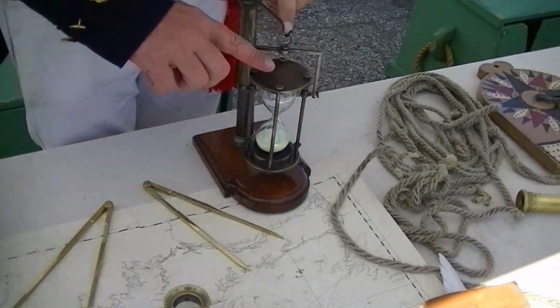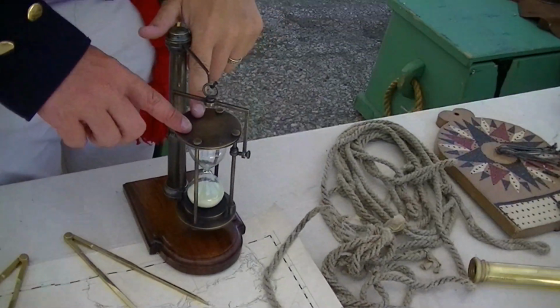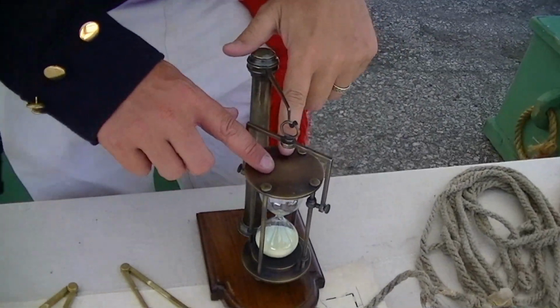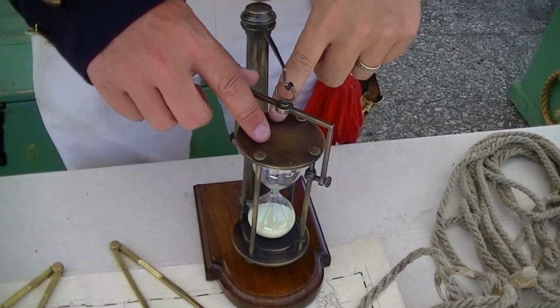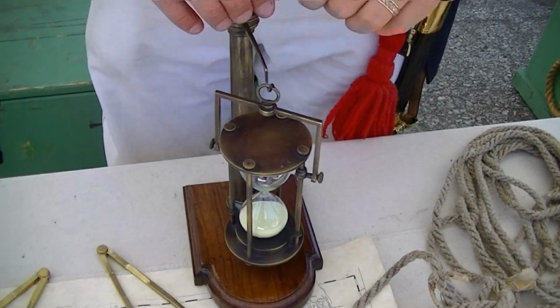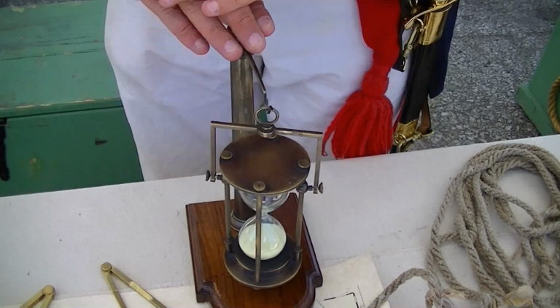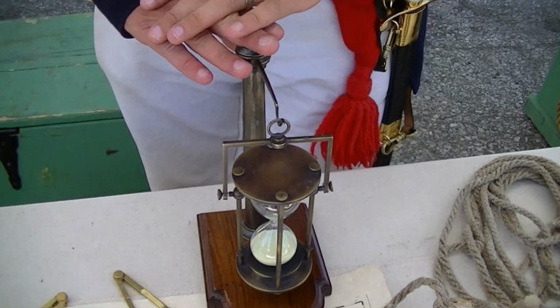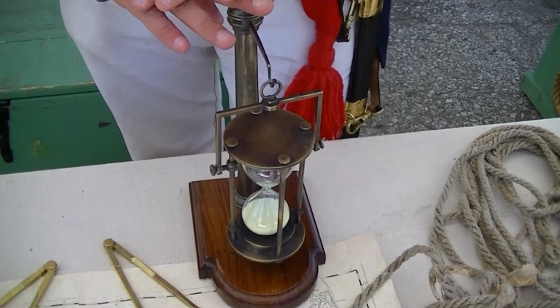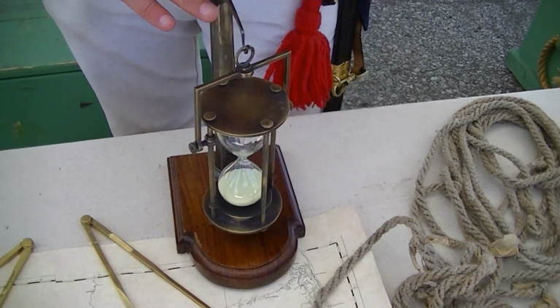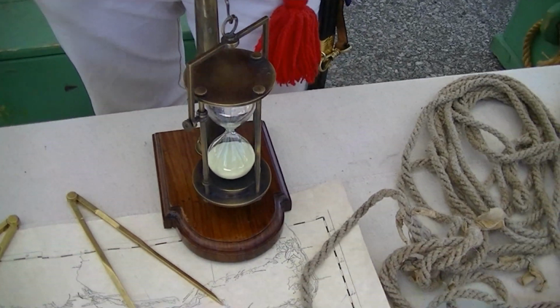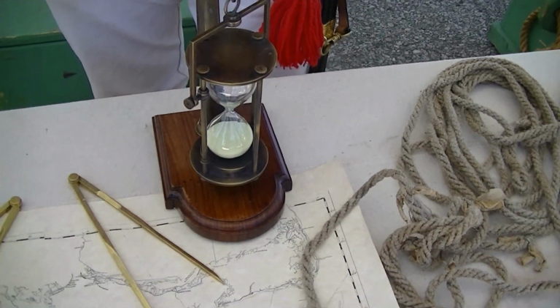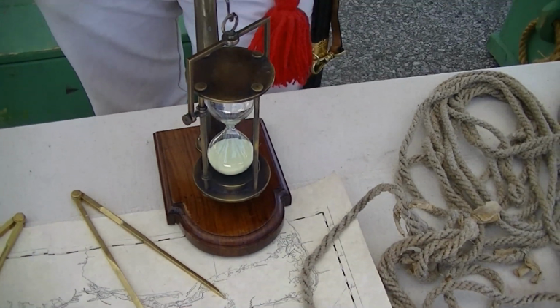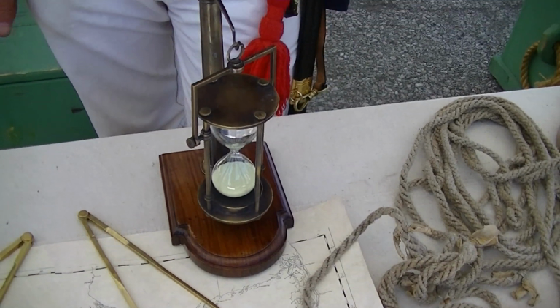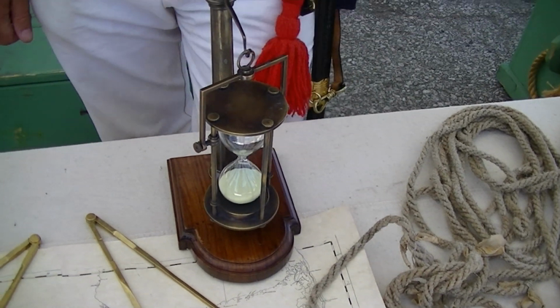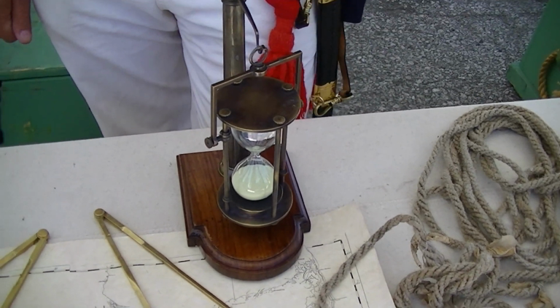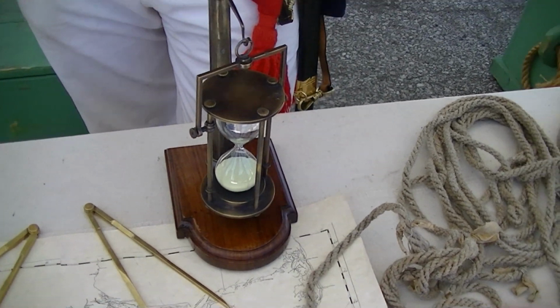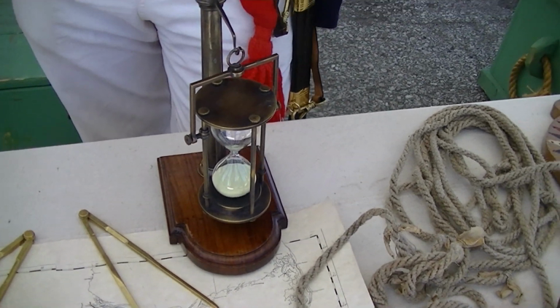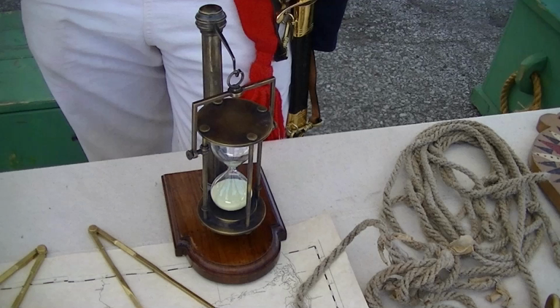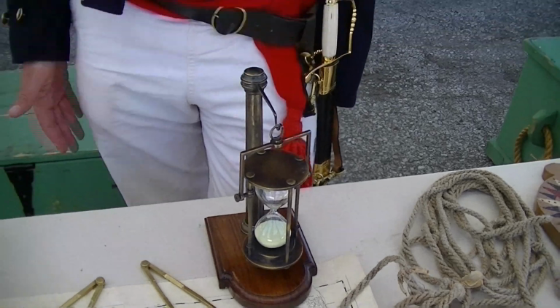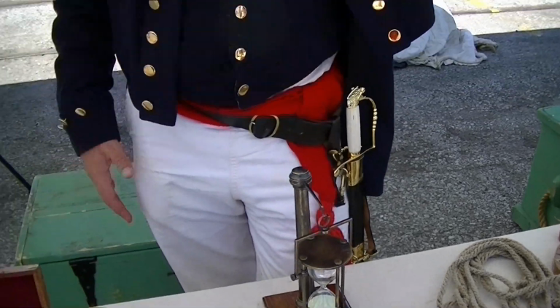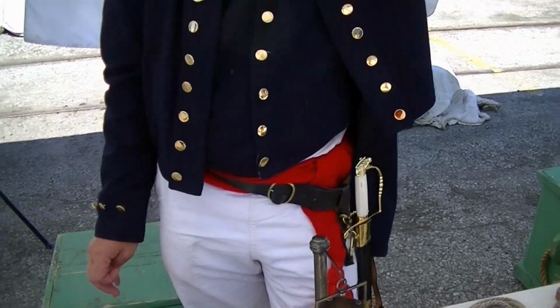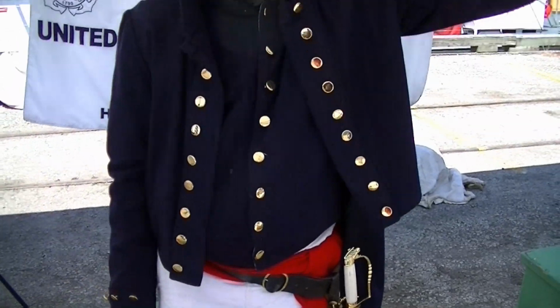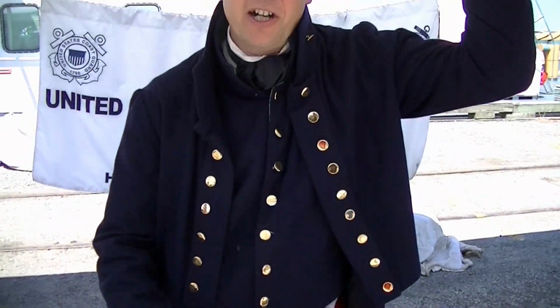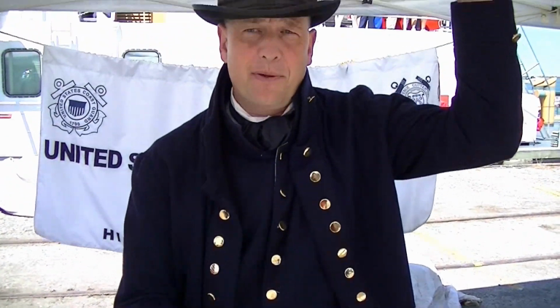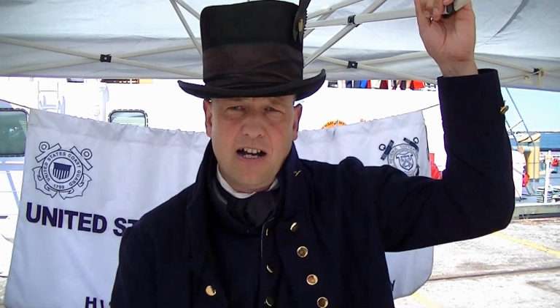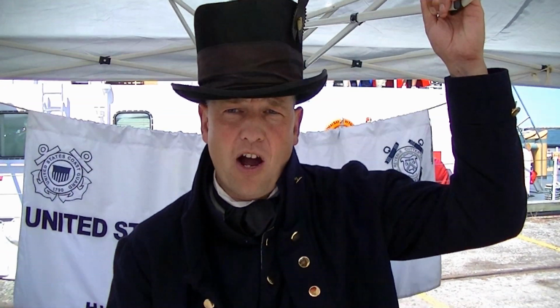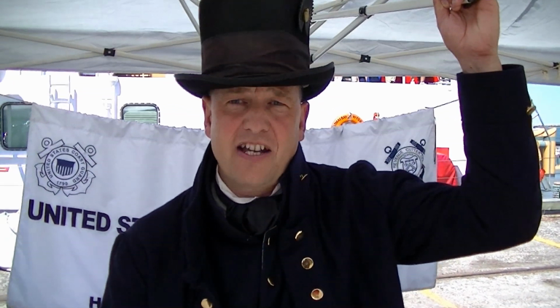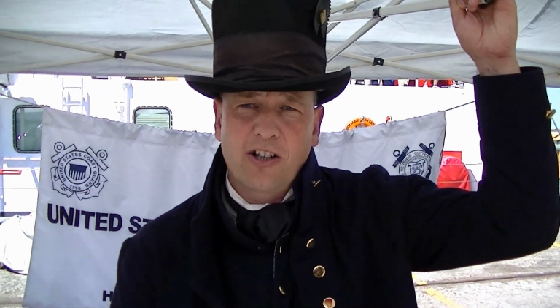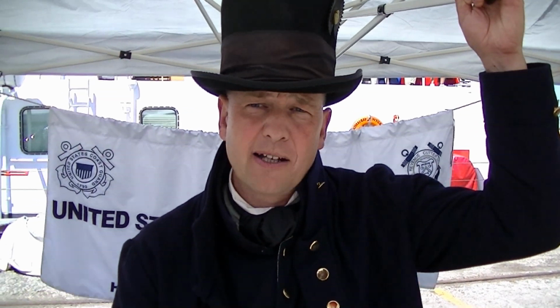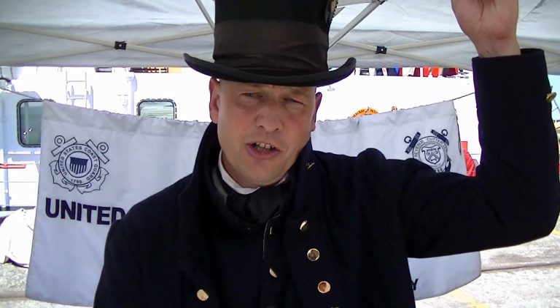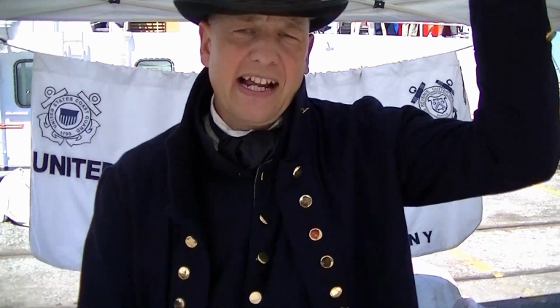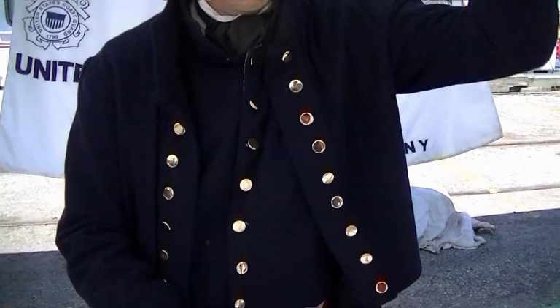This here is the sand glass. It was a half hour long. Every half hour, bells were struck, and various things had to happen in the watch at the half hour. So at the very top of the watch, say at 12 o'clock, you rang eight bells.